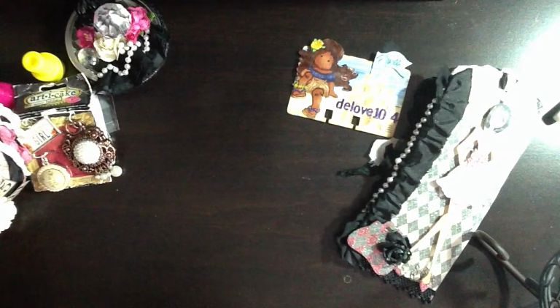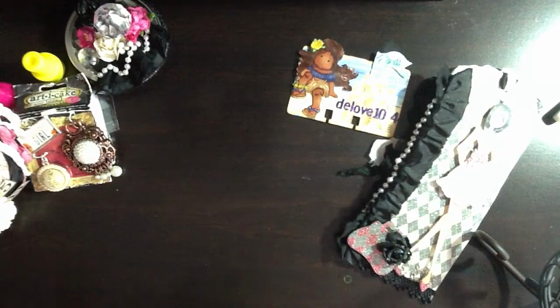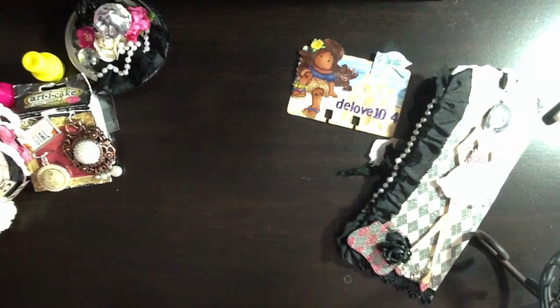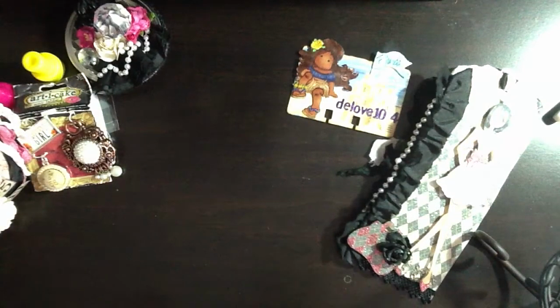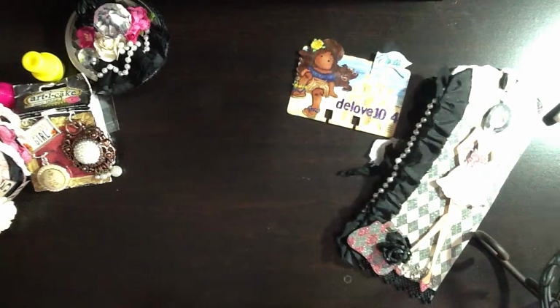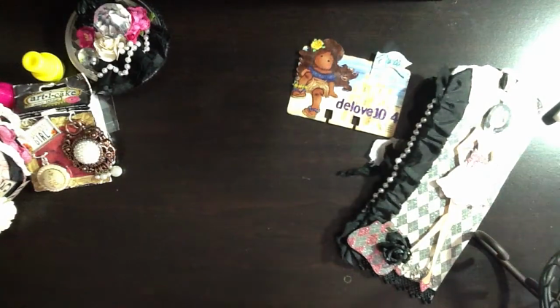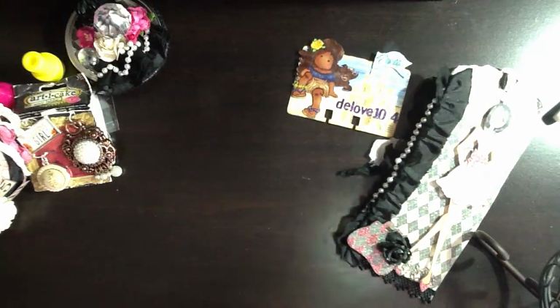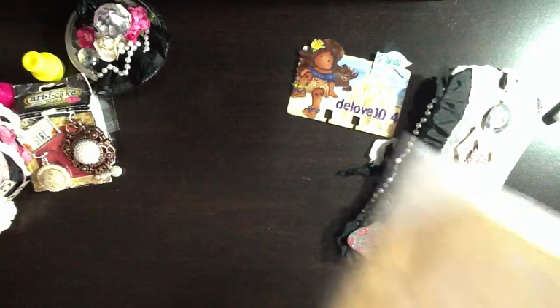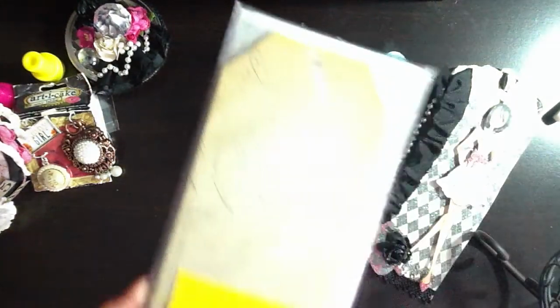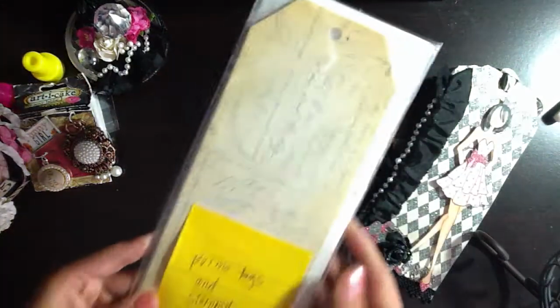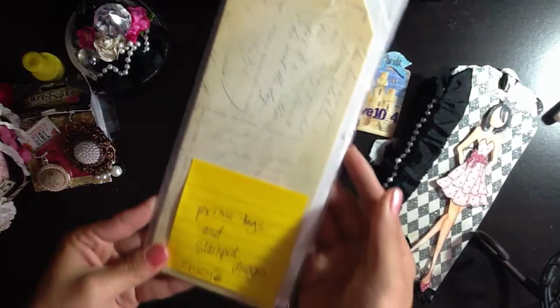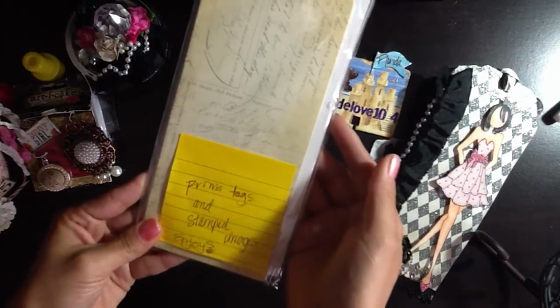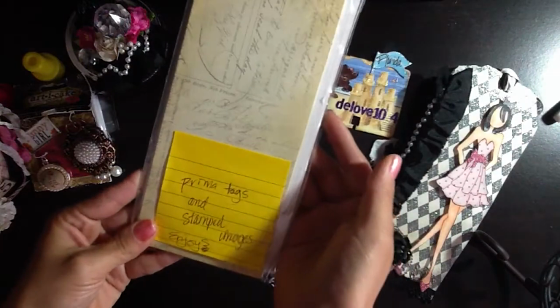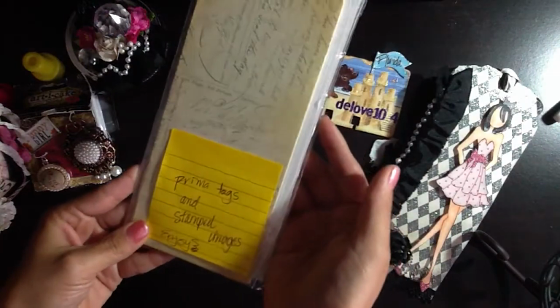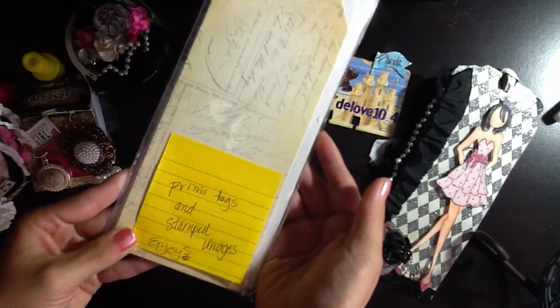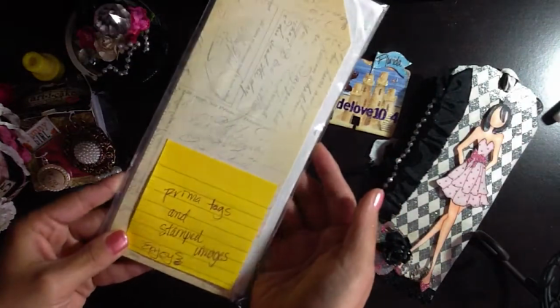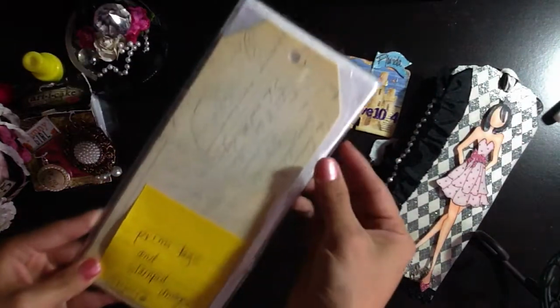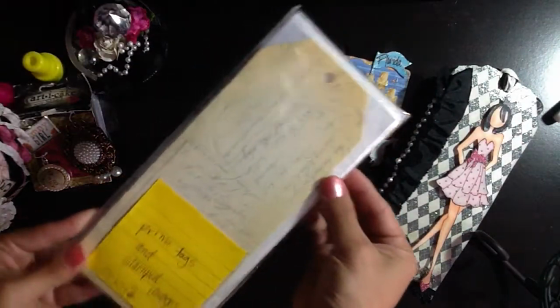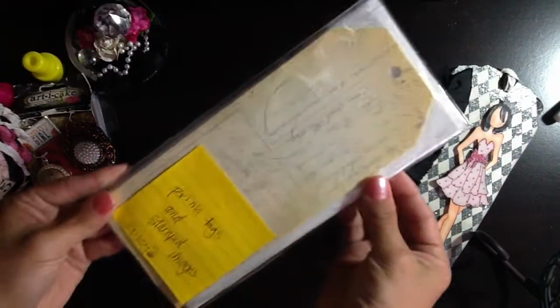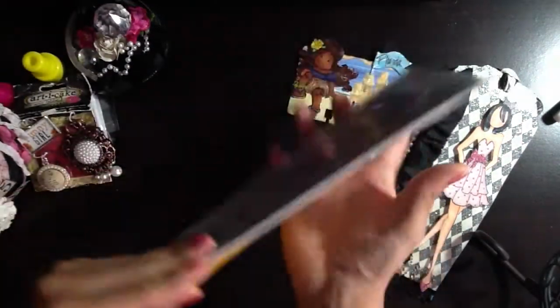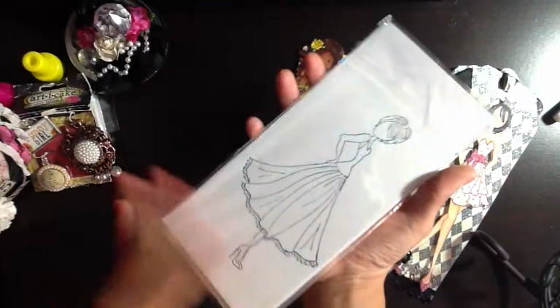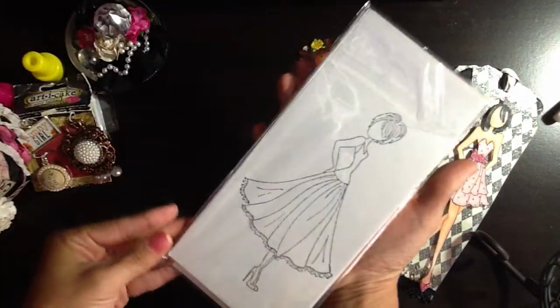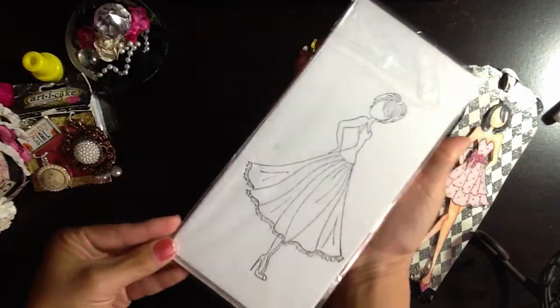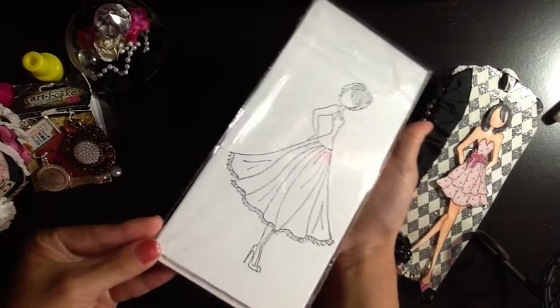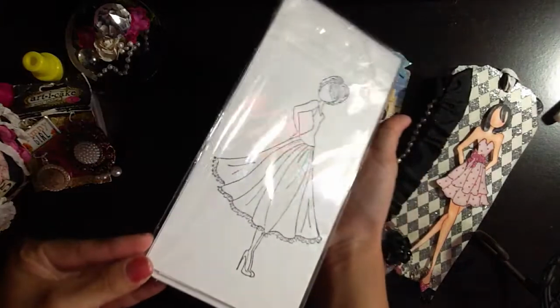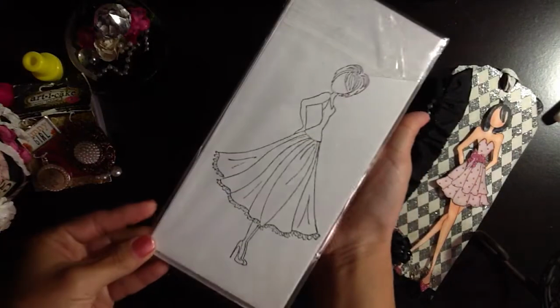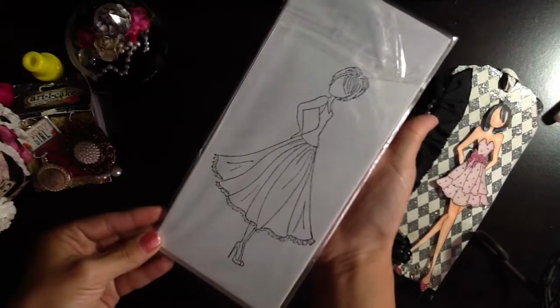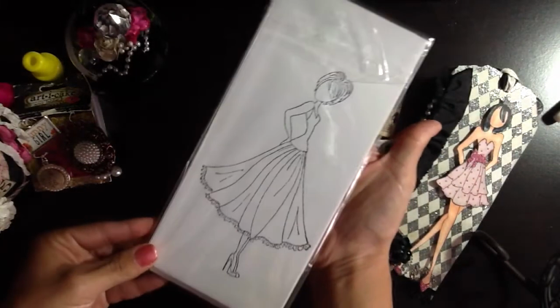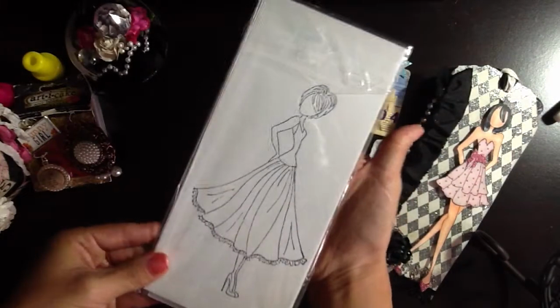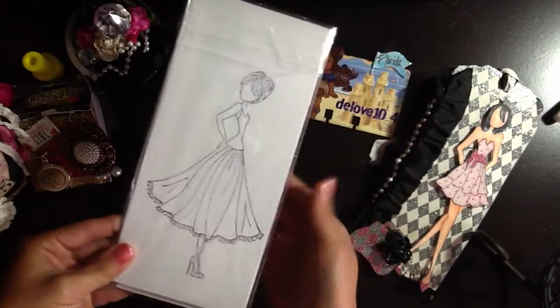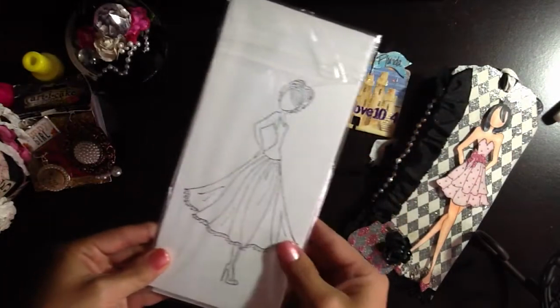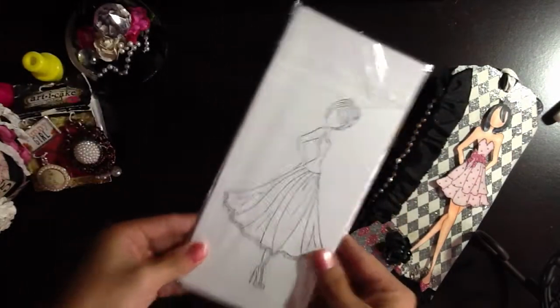Then she sent me a baggie of Prima tags and stamped images. They have the tags and then she stamped the girls — one of each. Love it. Thank you so much, D.